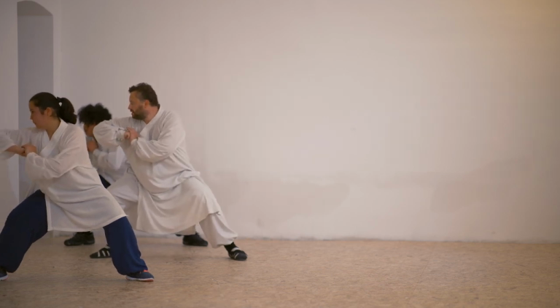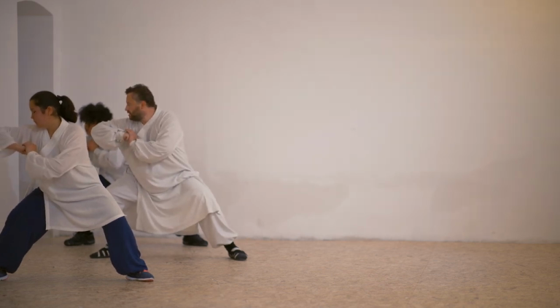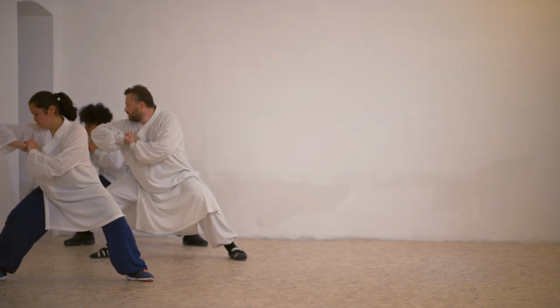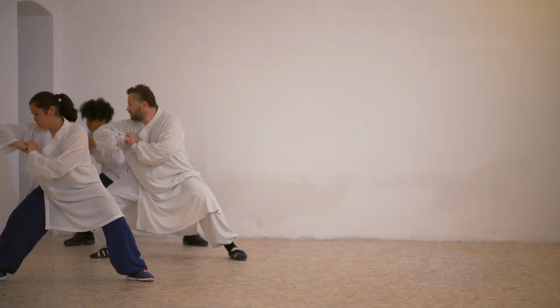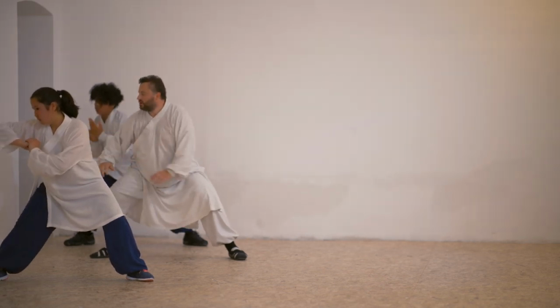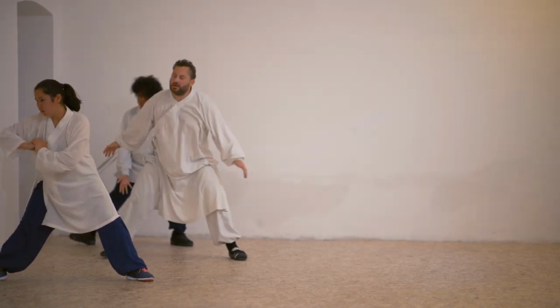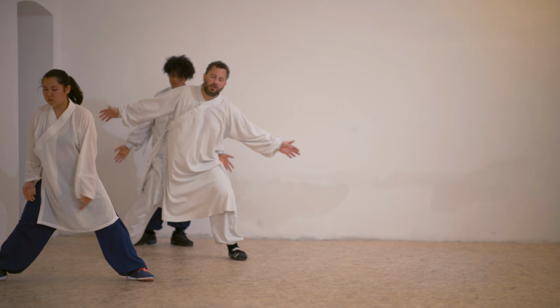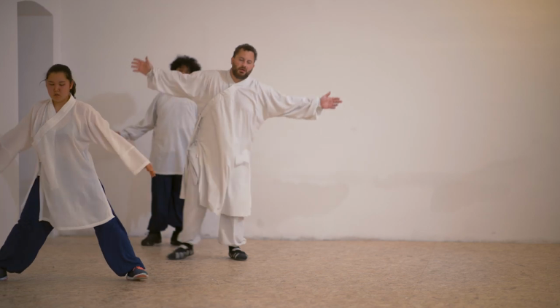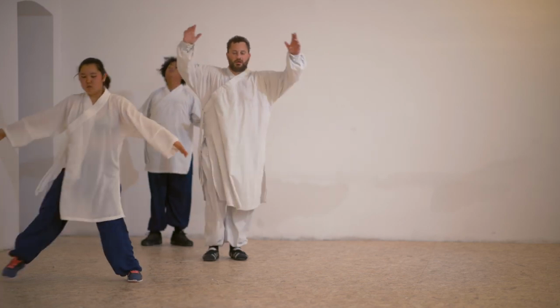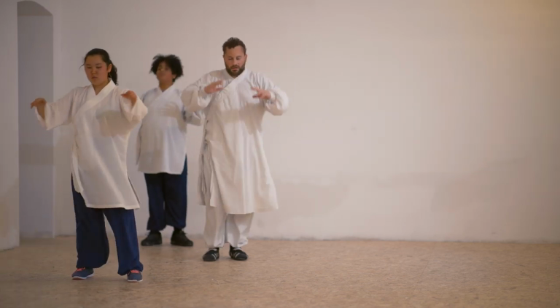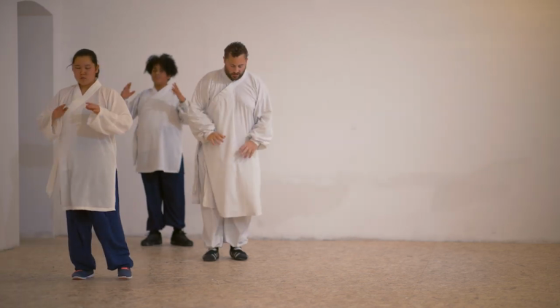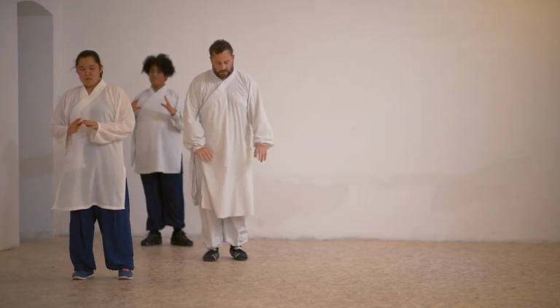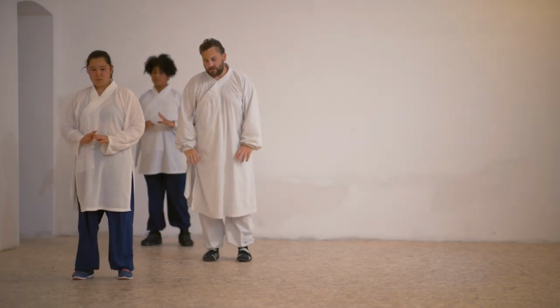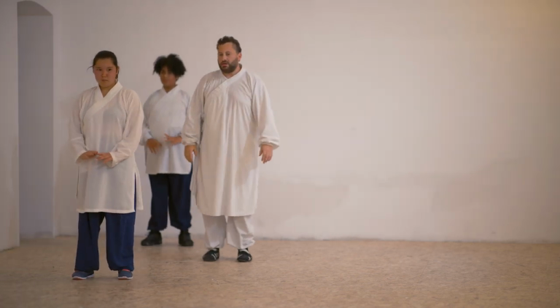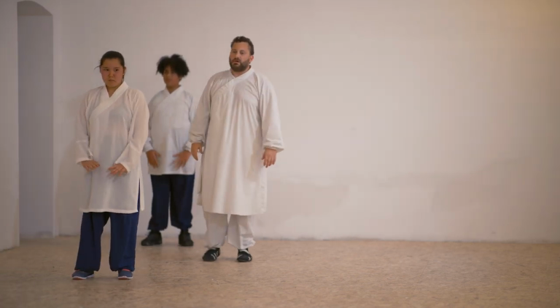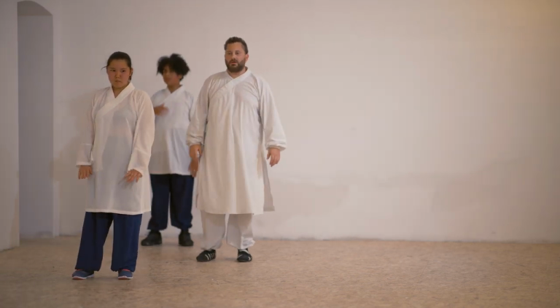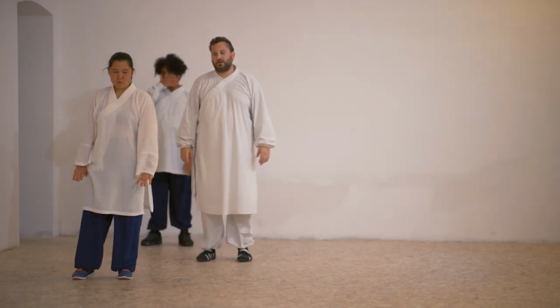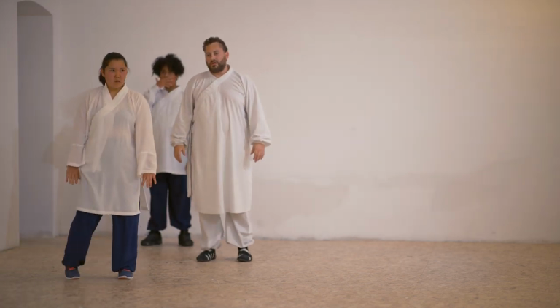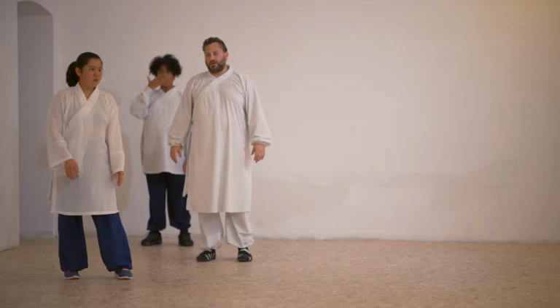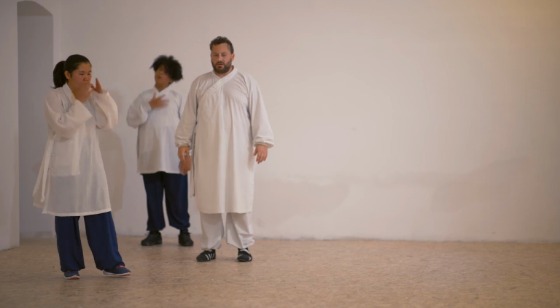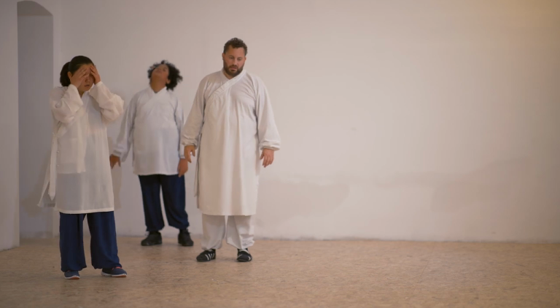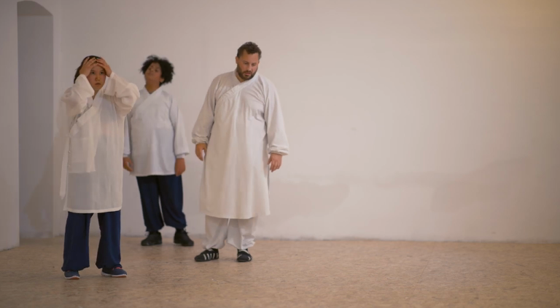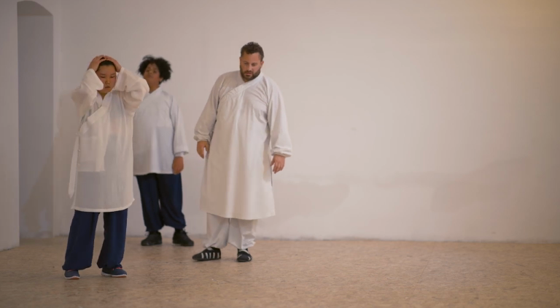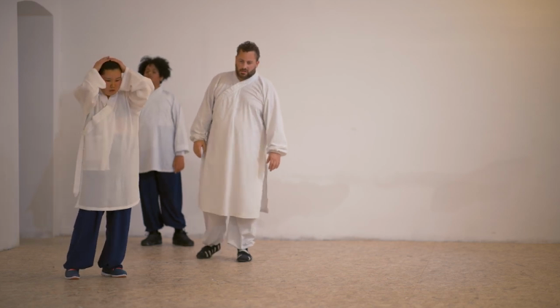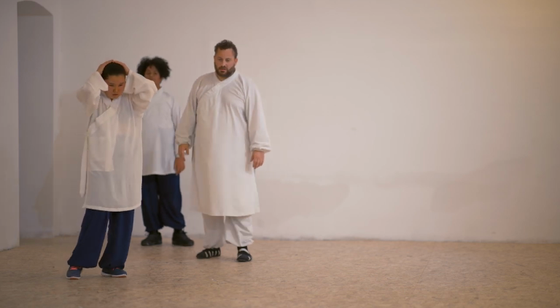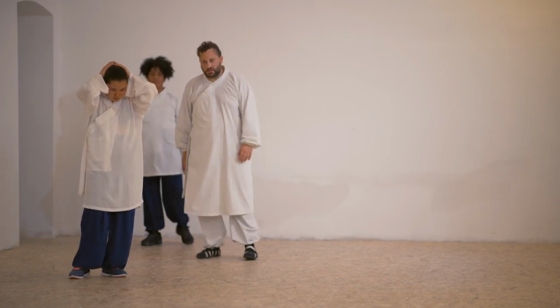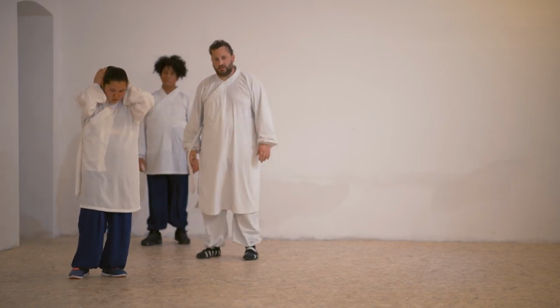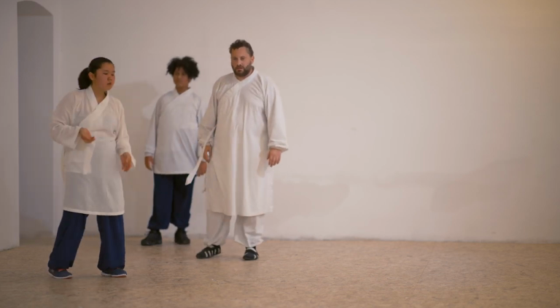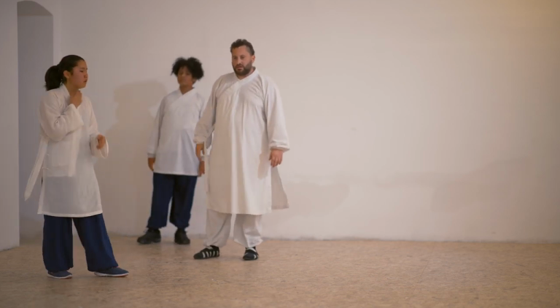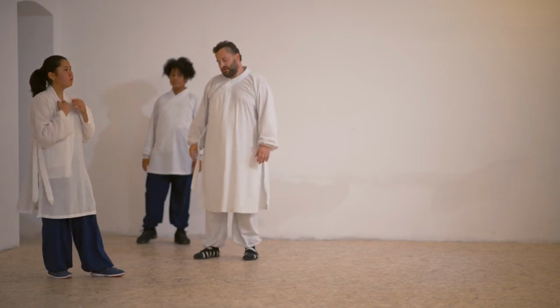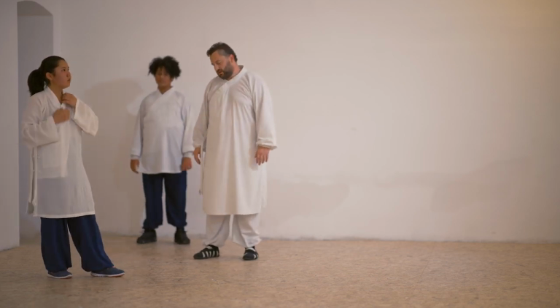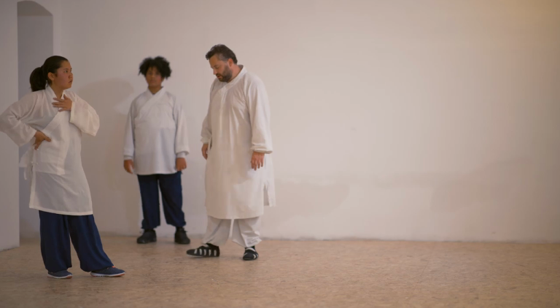Relax and finish. Please remember the names of the postures so you have an easy time learning the Qibengquan form.